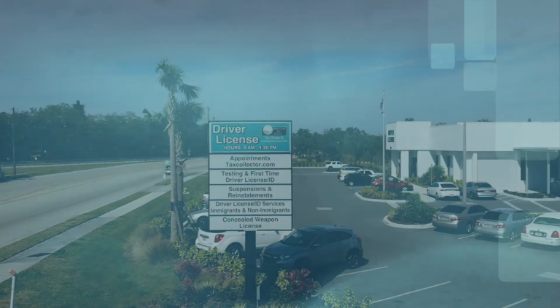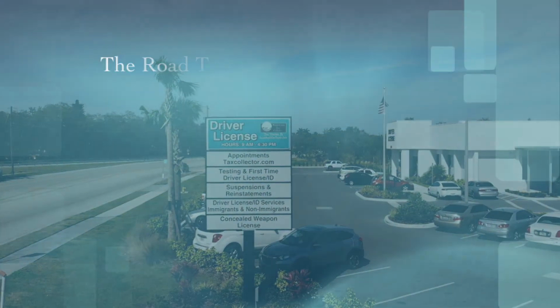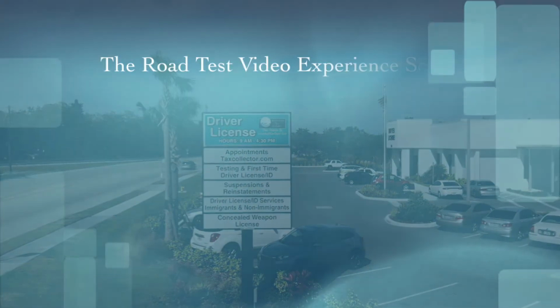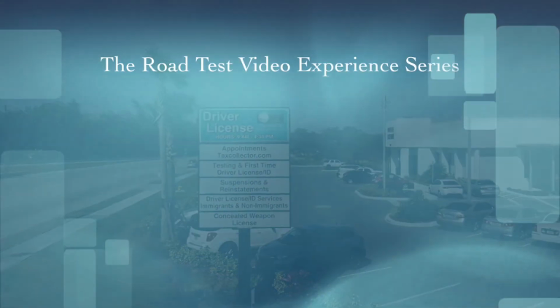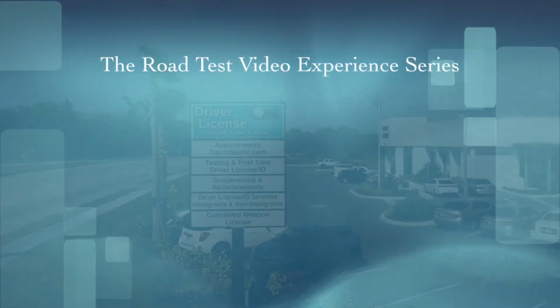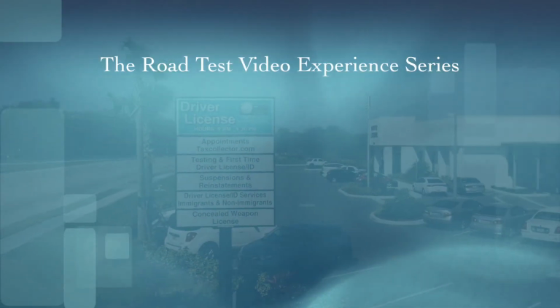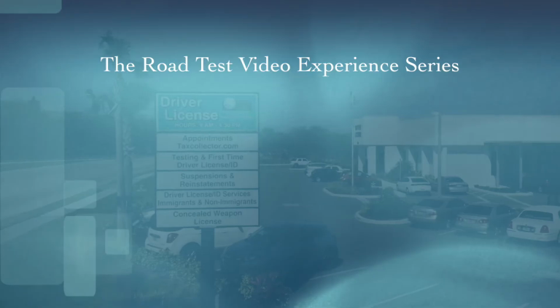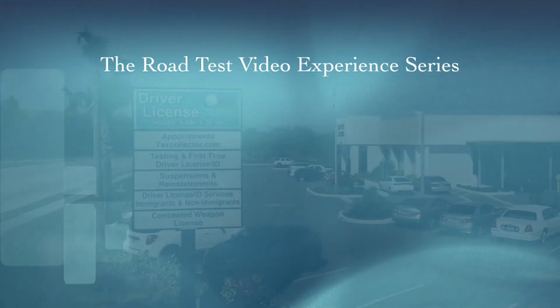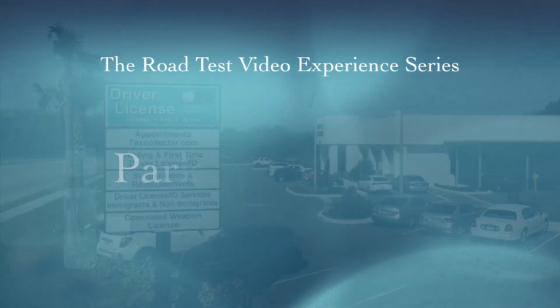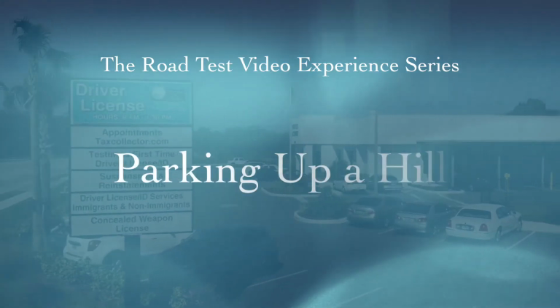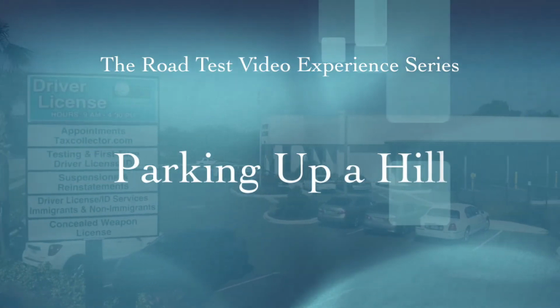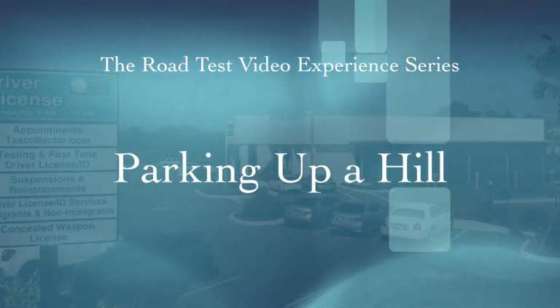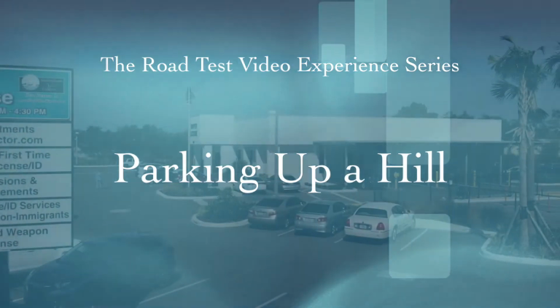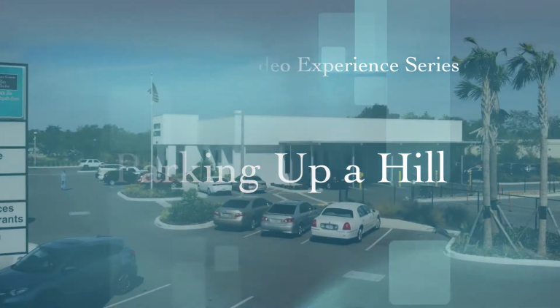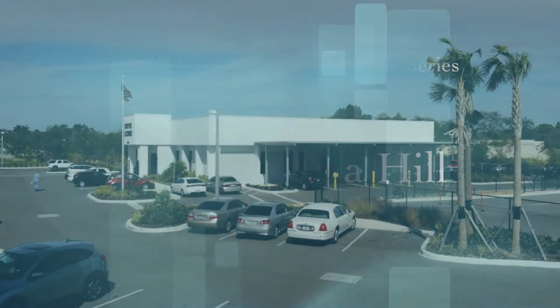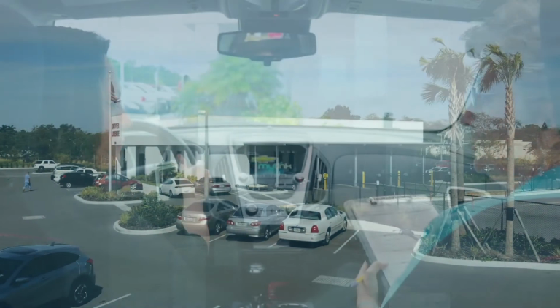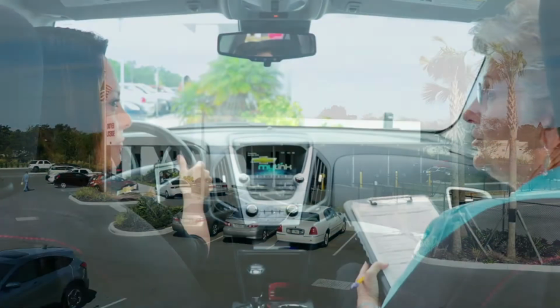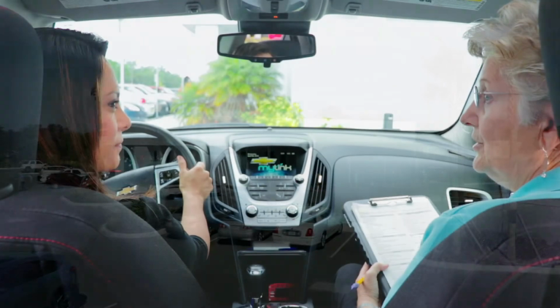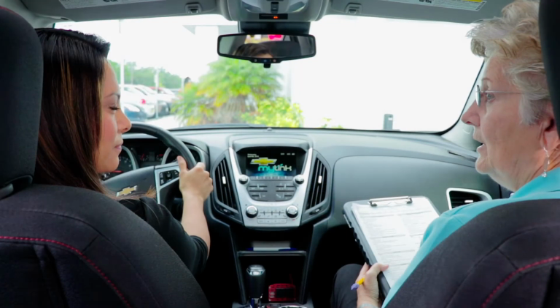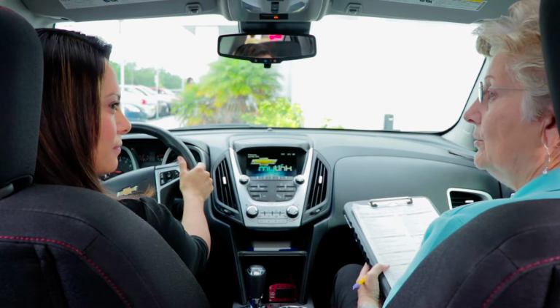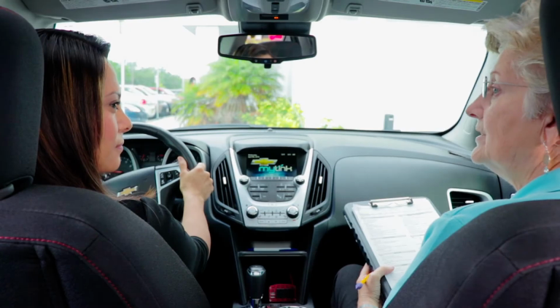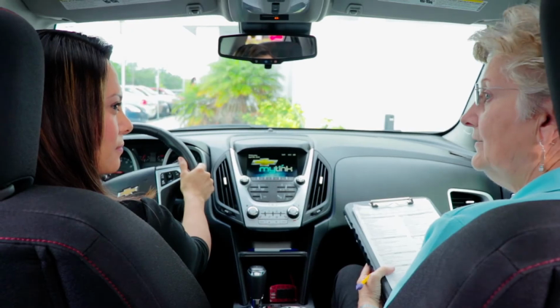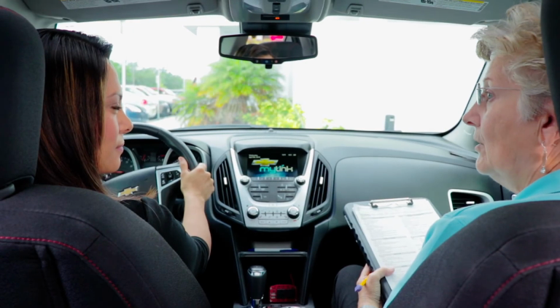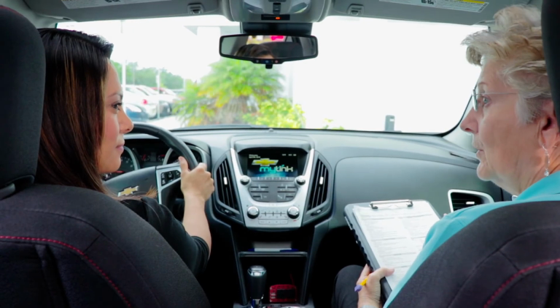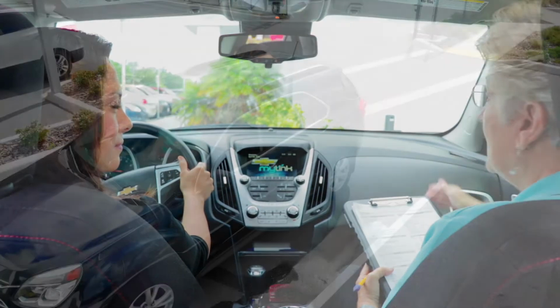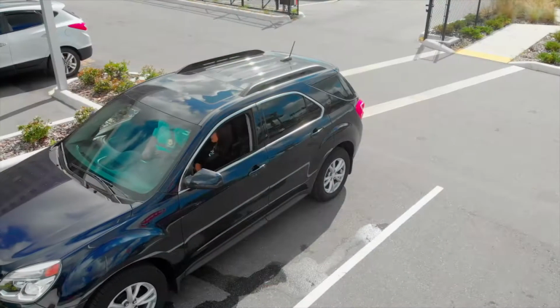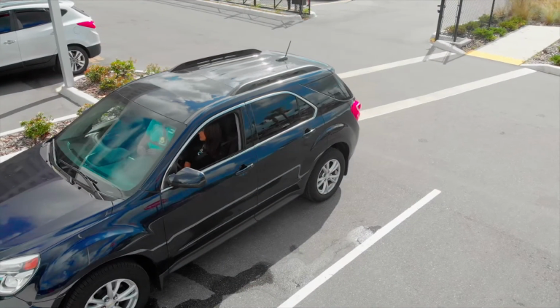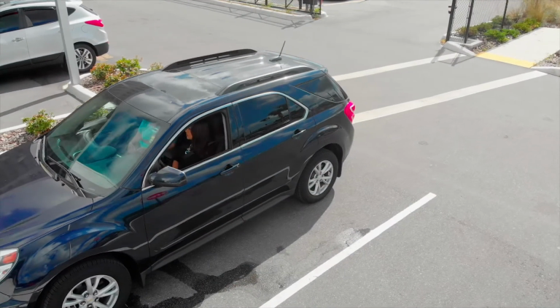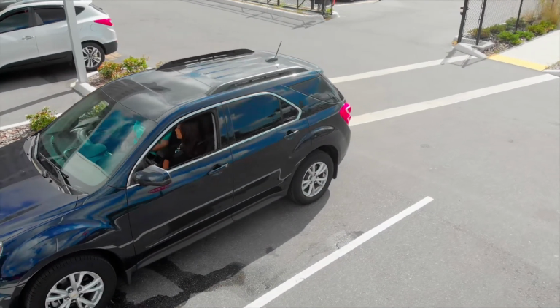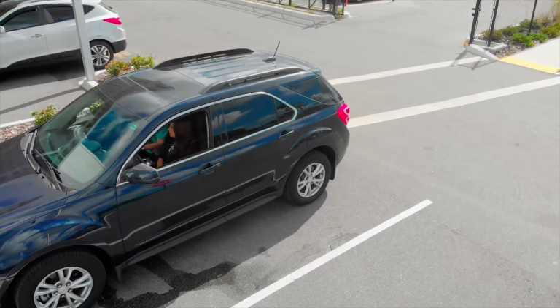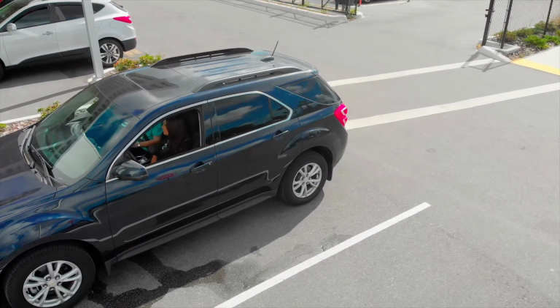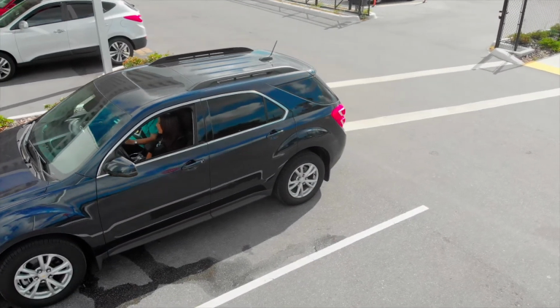The Road Test Experience: Learn to Park on a Hill. Four answers are required to successfully complete the simulated Parking on a Hill maneuver.